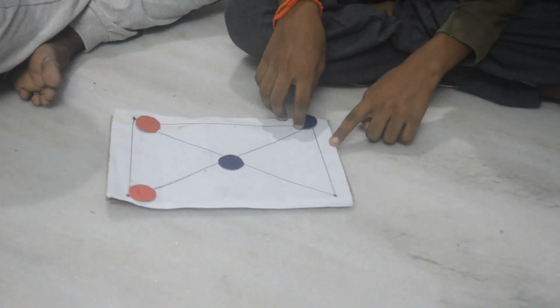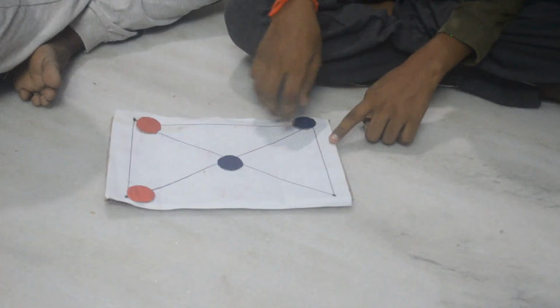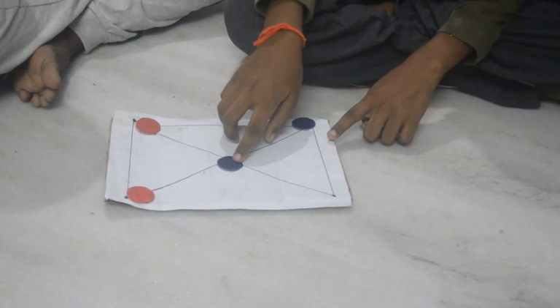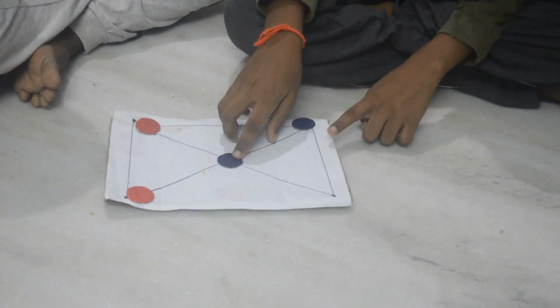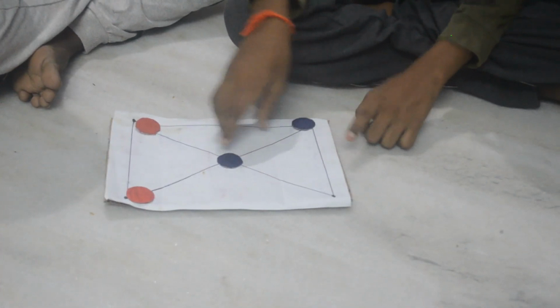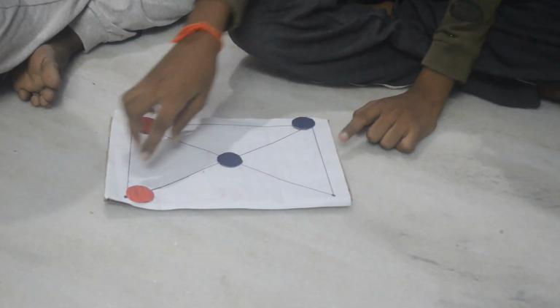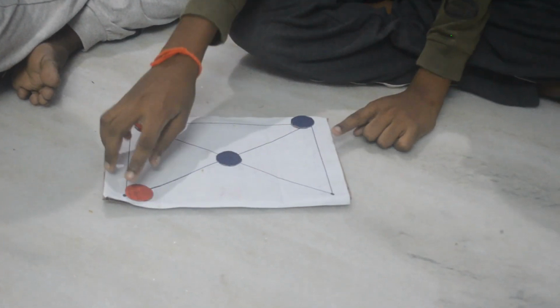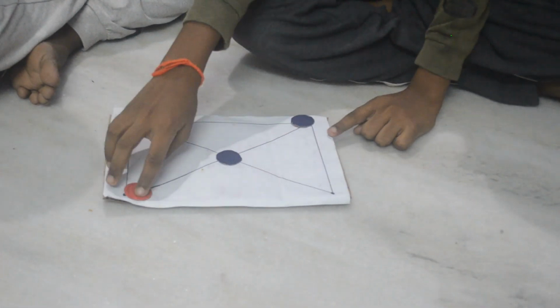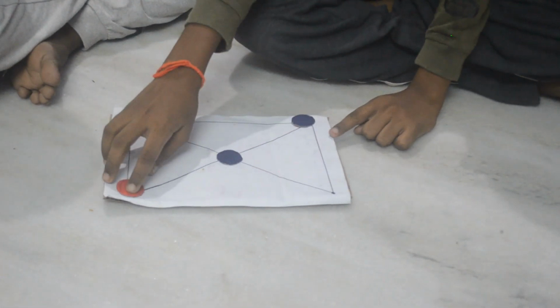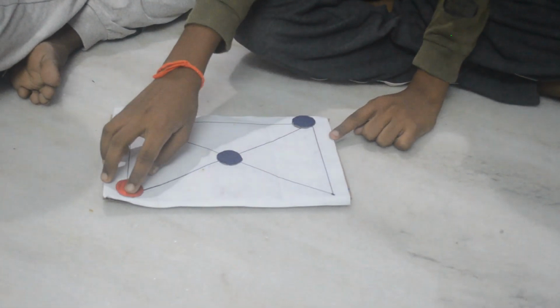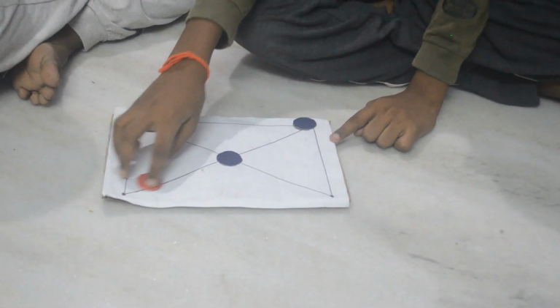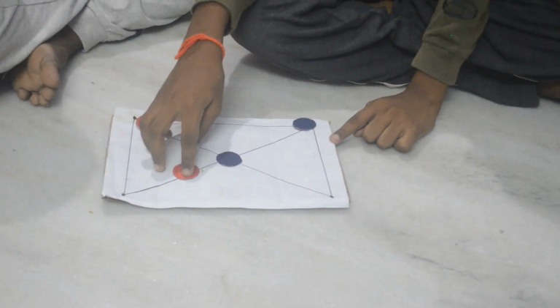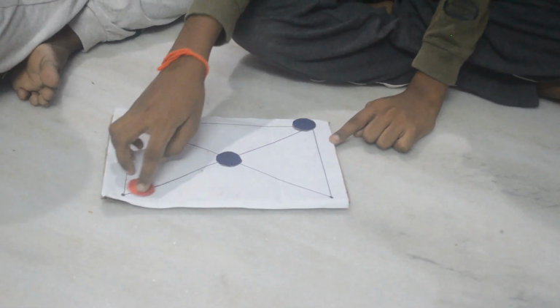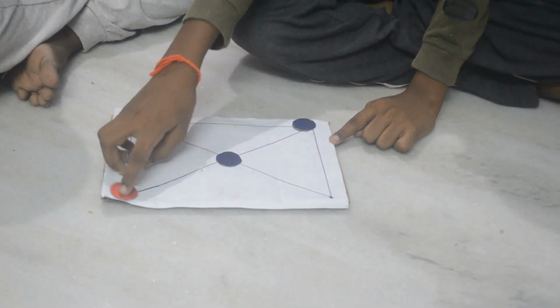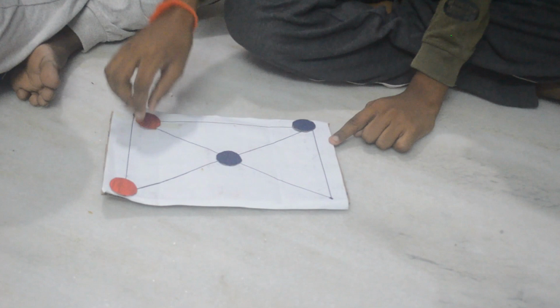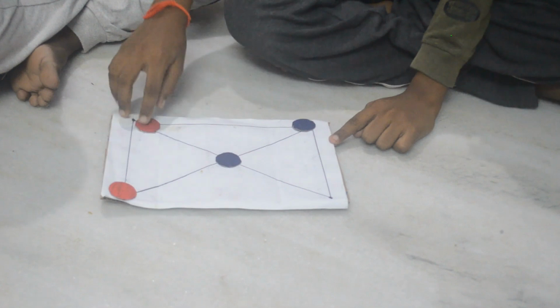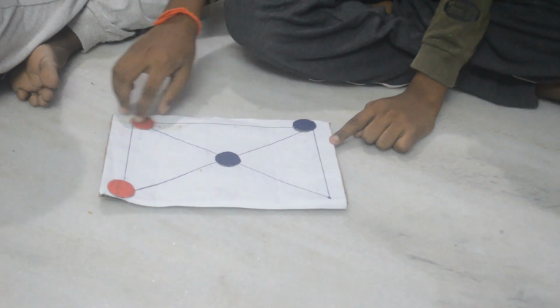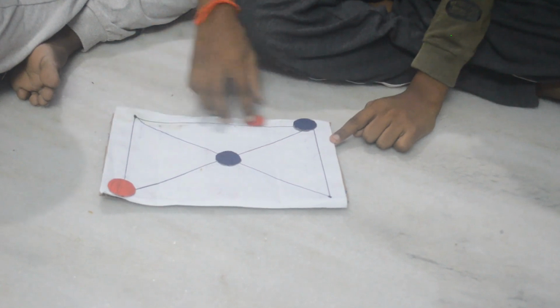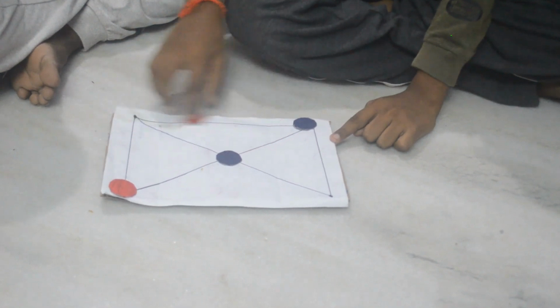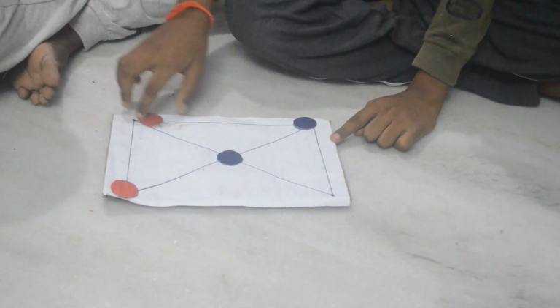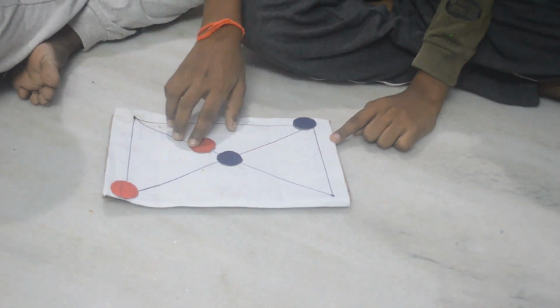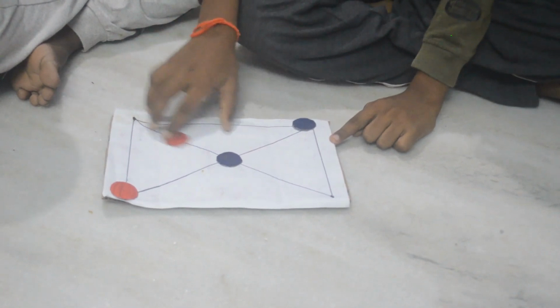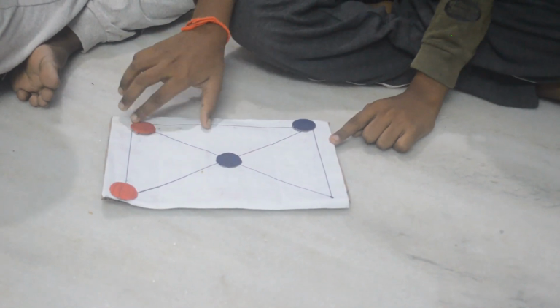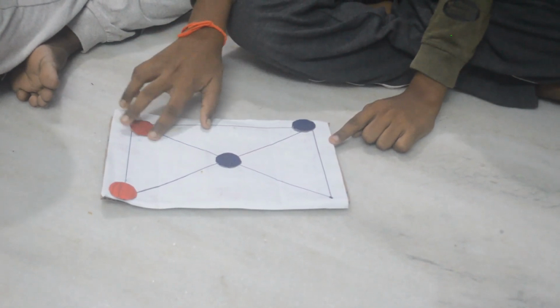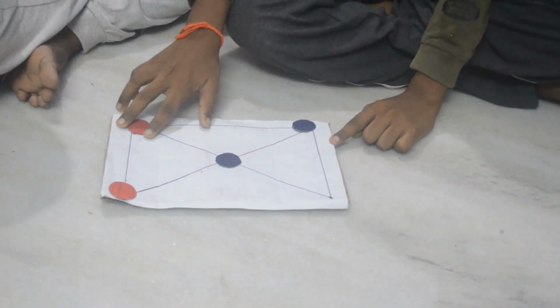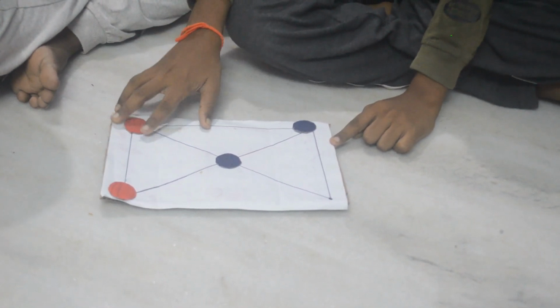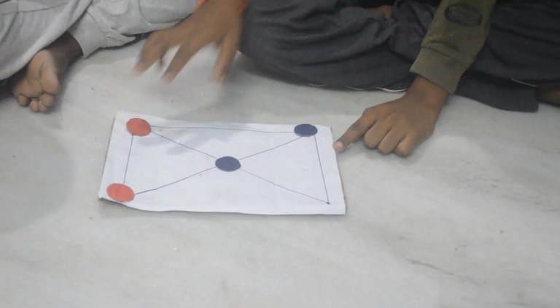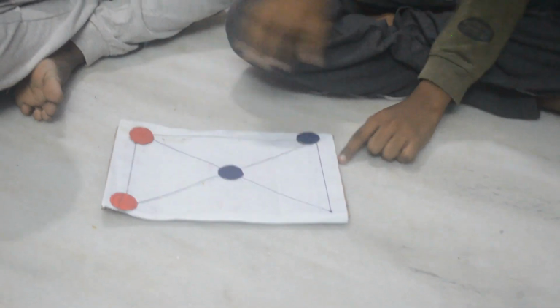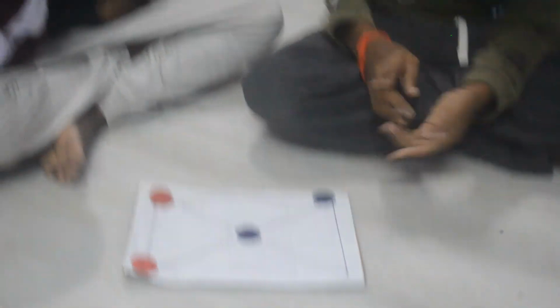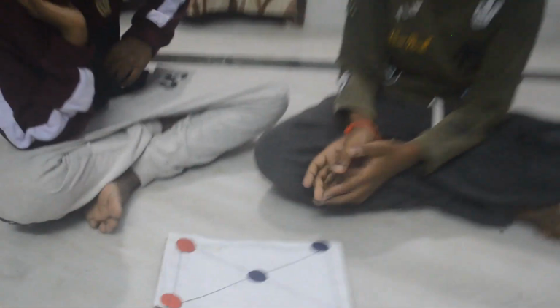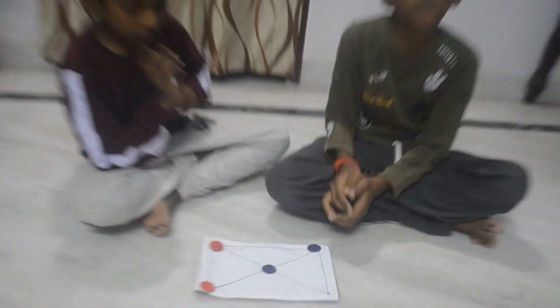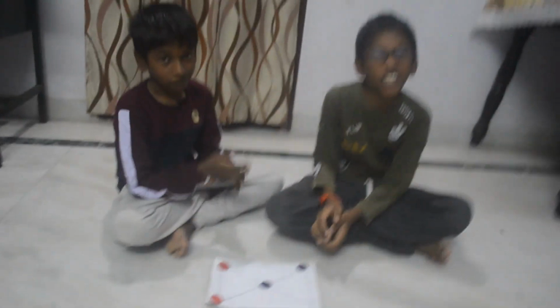He's trapped. You can see over here — he cannot move over here, here, or here. So this is how we play.